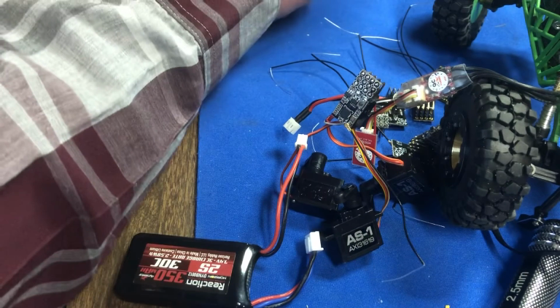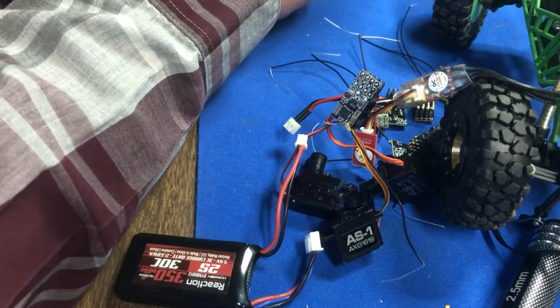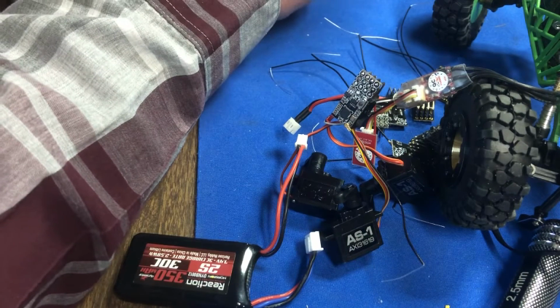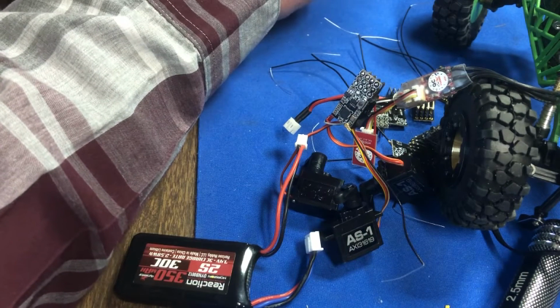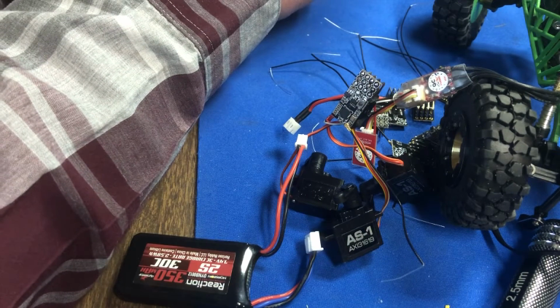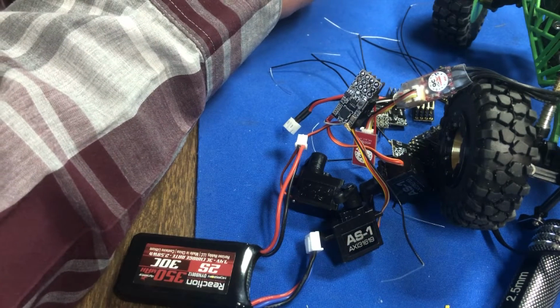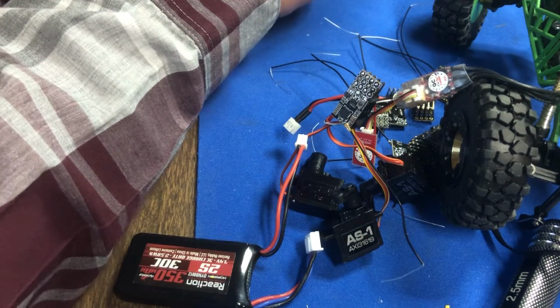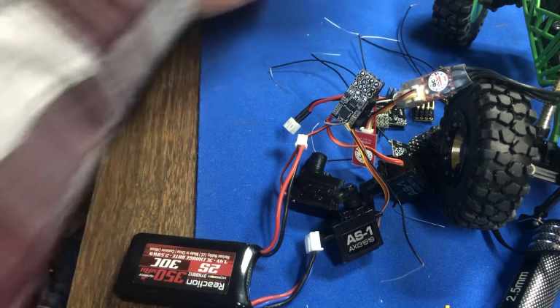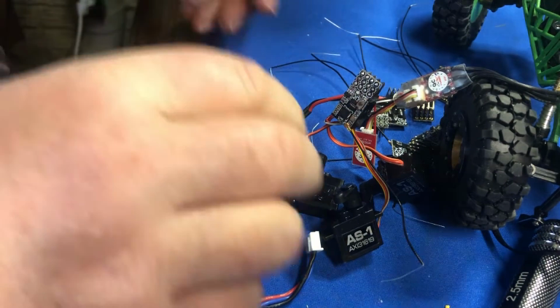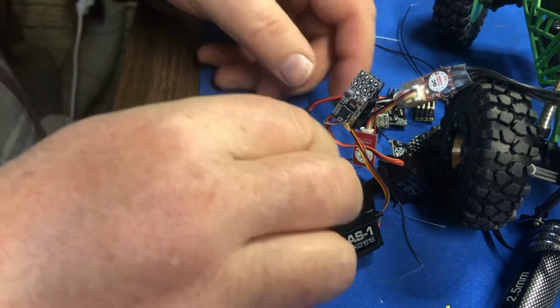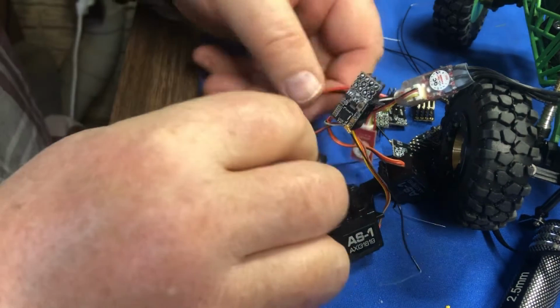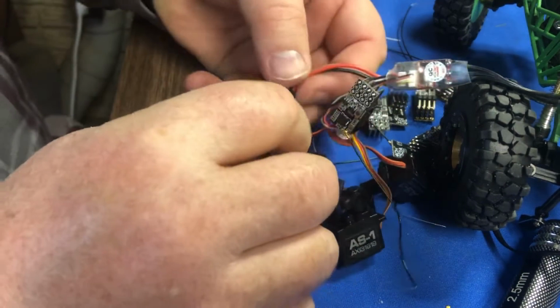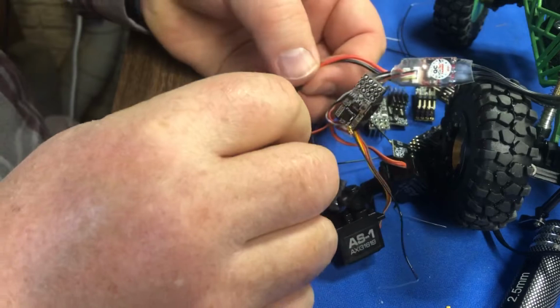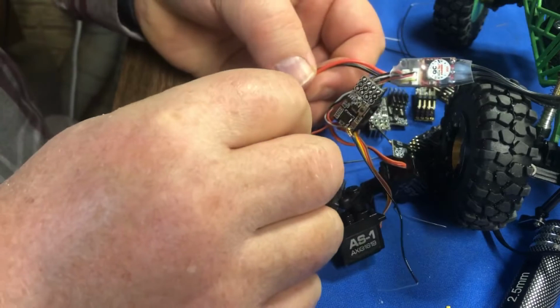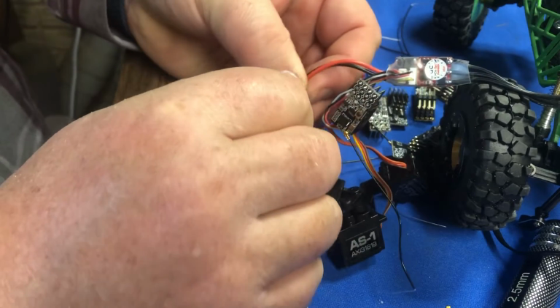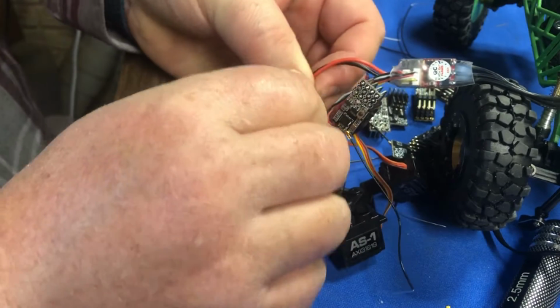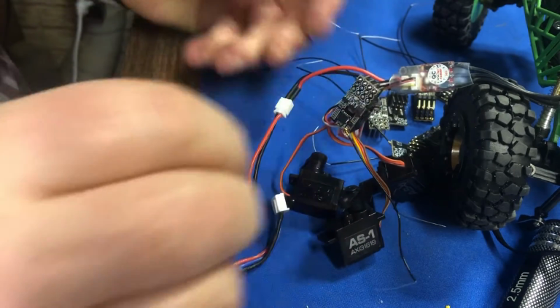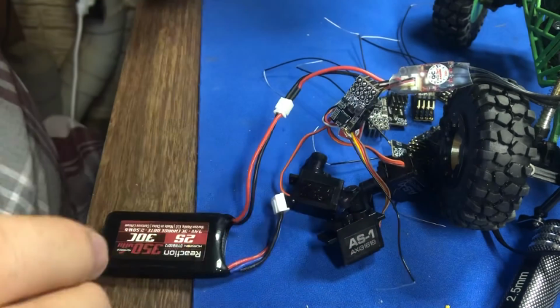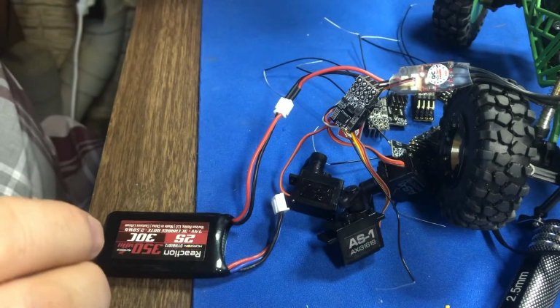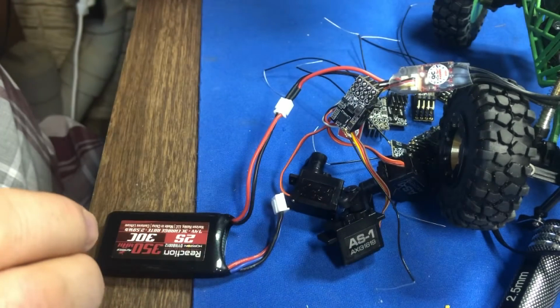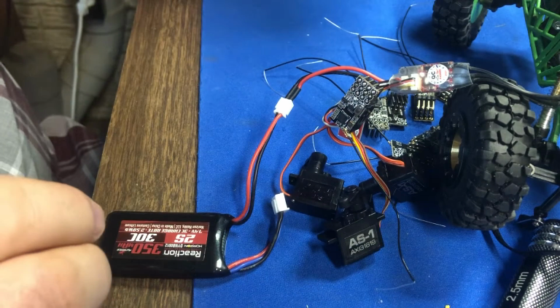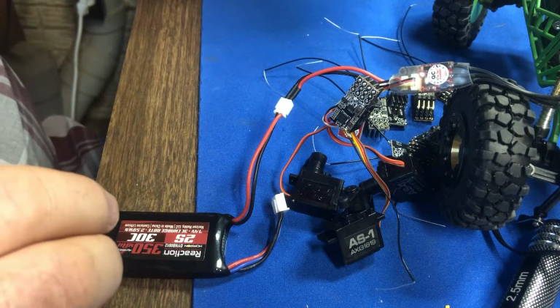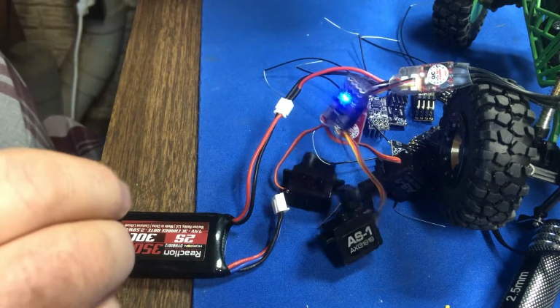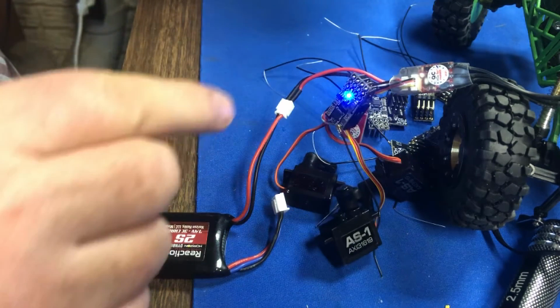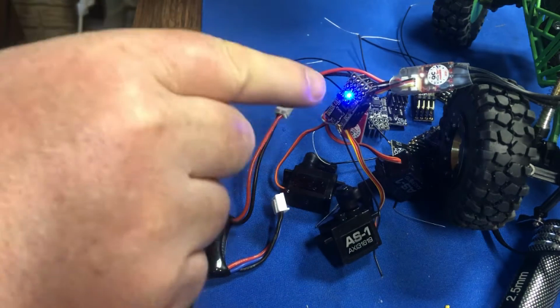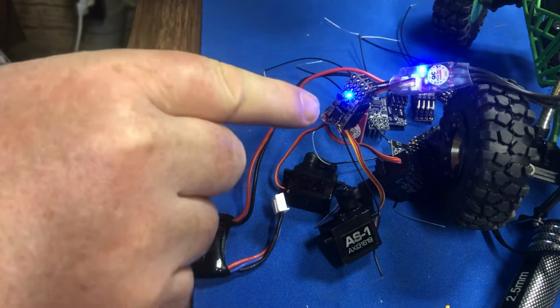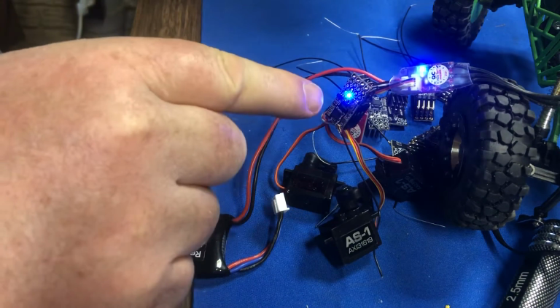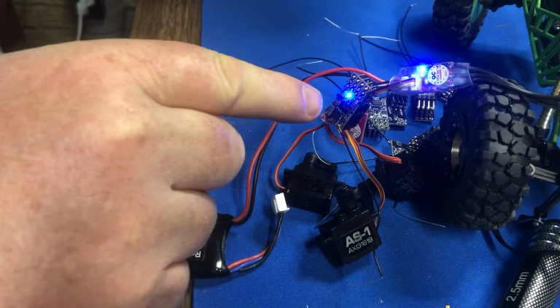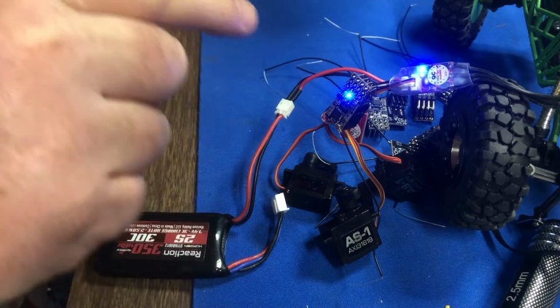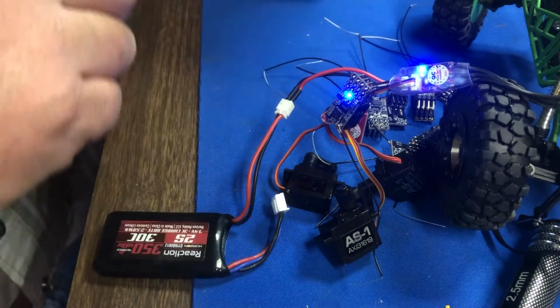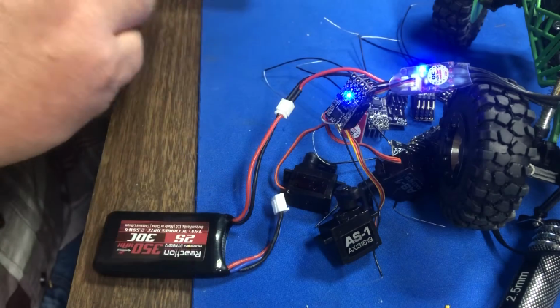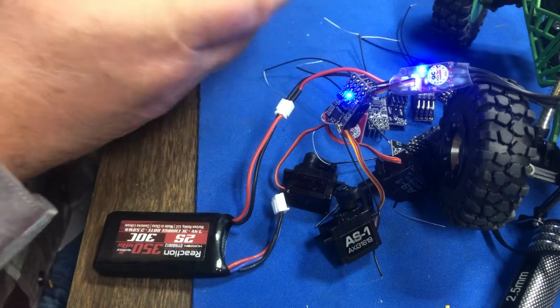Power down the transmitter, power up the transmitter, power up the receiver — it comes up with a solid blue light, meaning that it is bound.